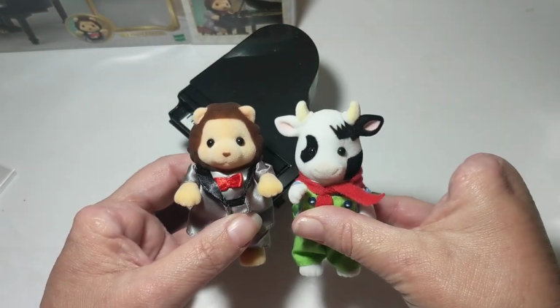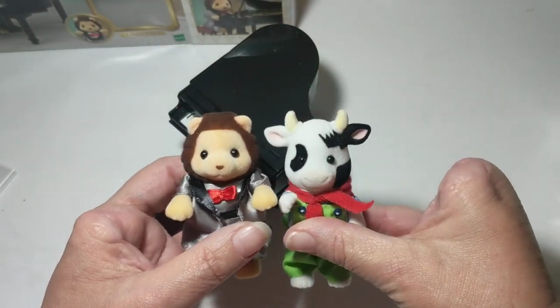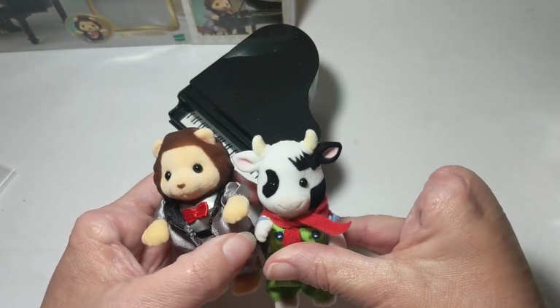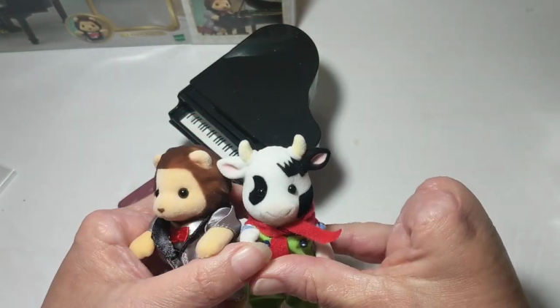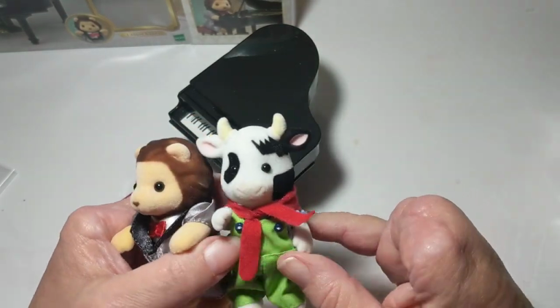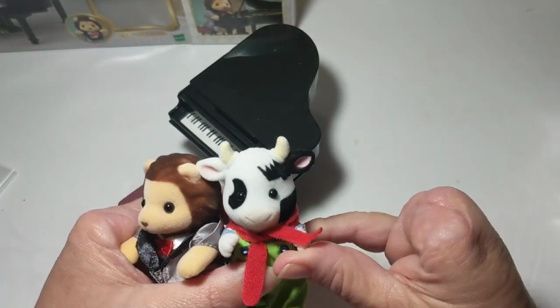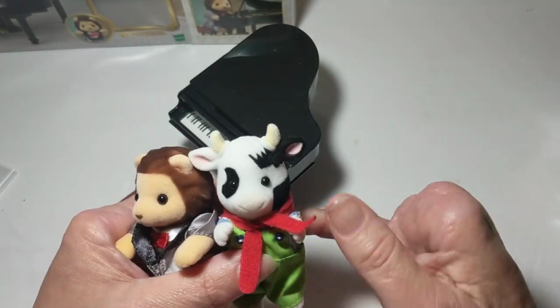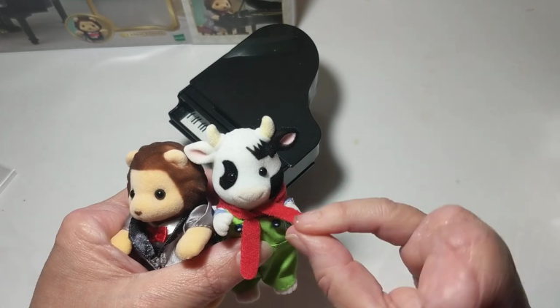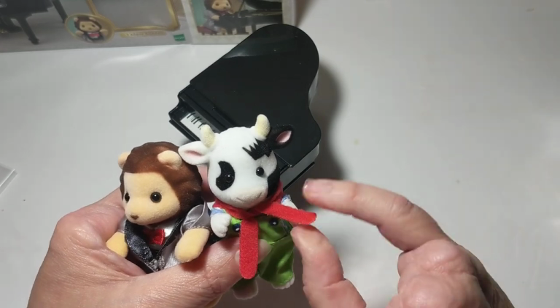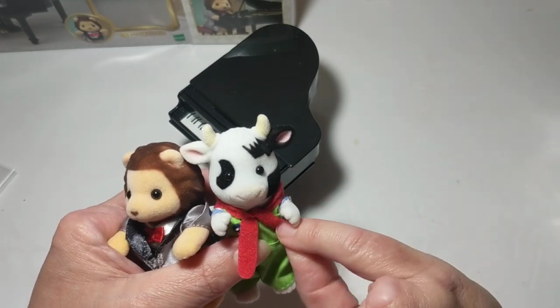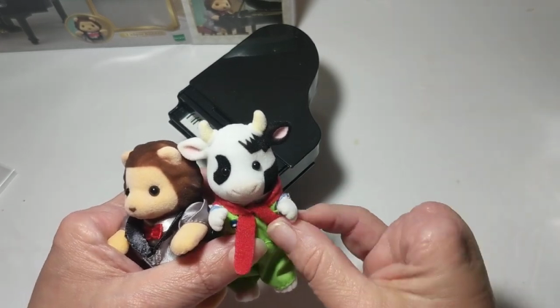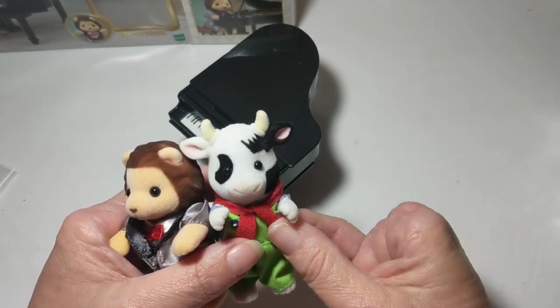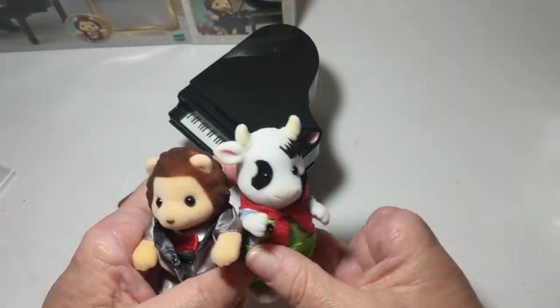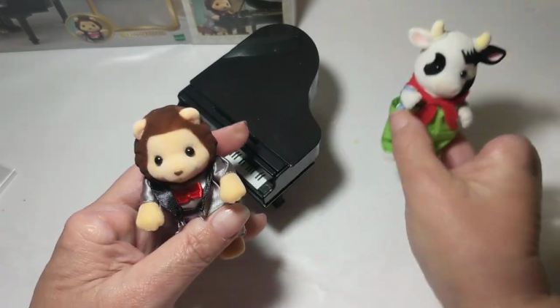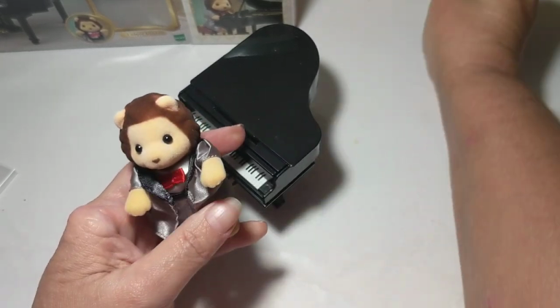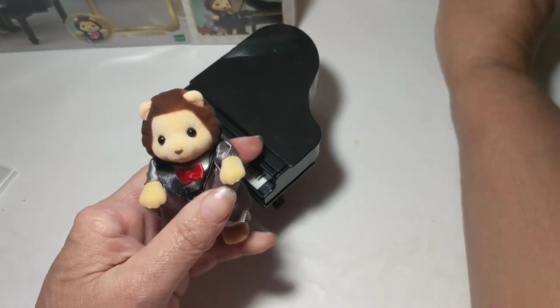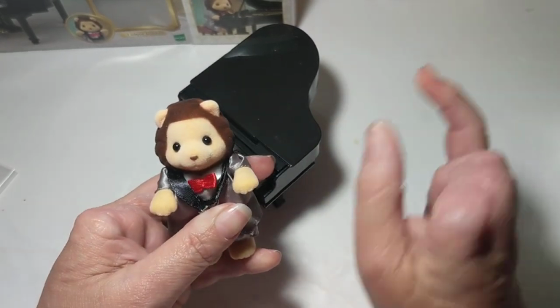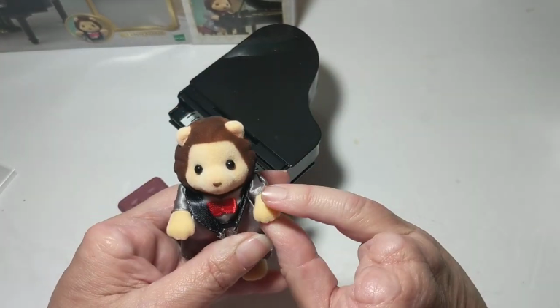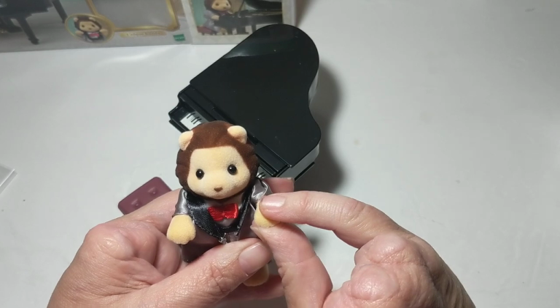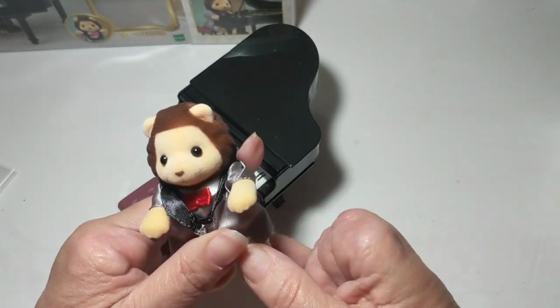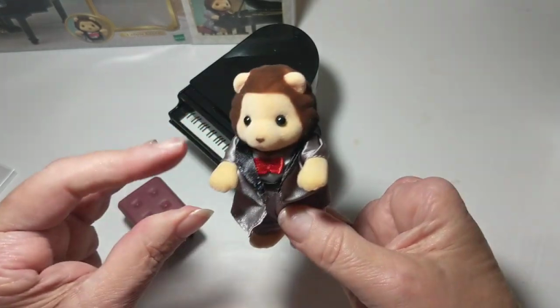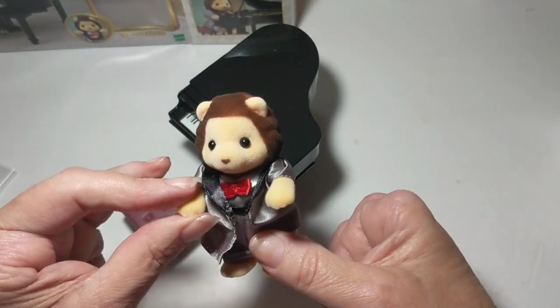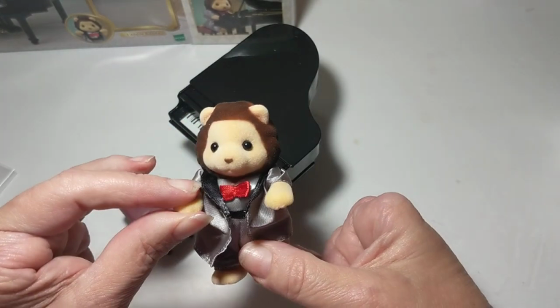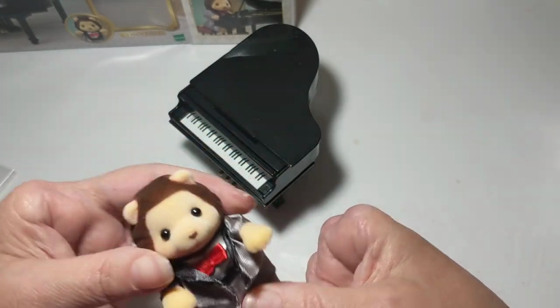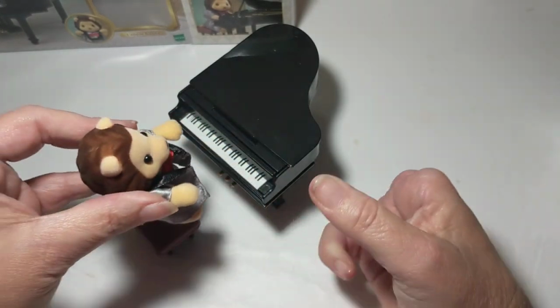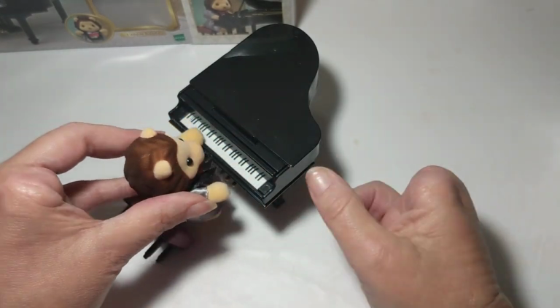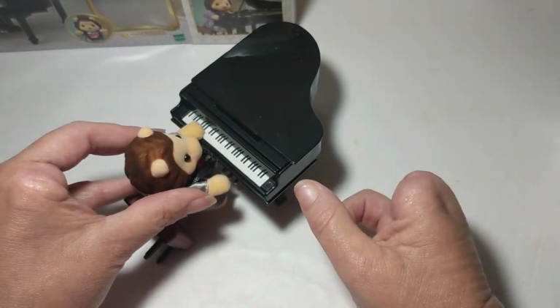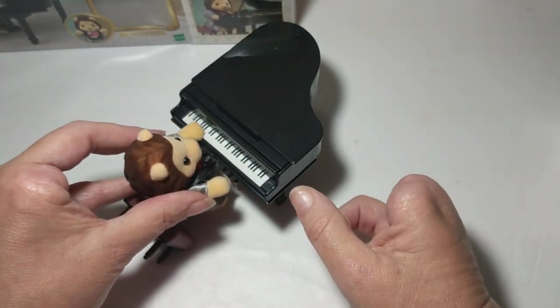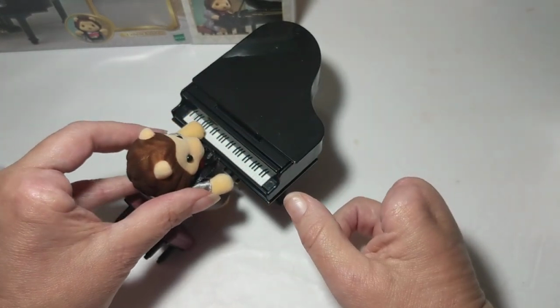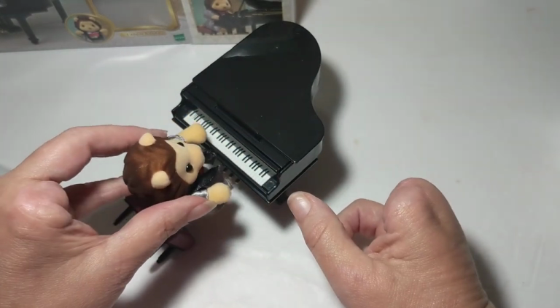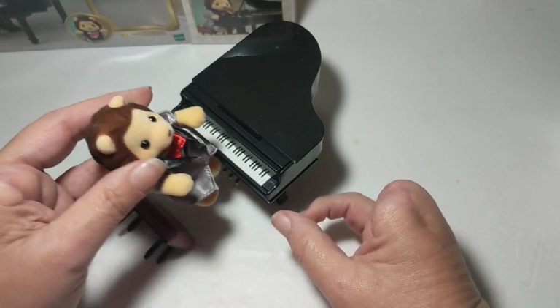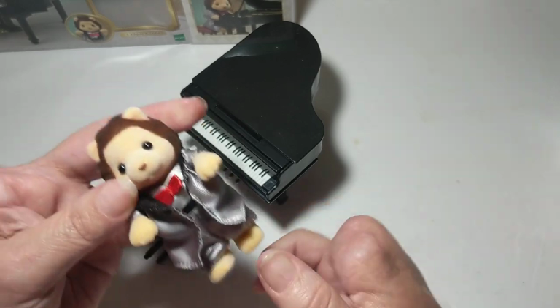Their hands face toward each other, but his paws face down so that he can play the piano — because he couldn't play the piano if his hands weren't positioned like that.